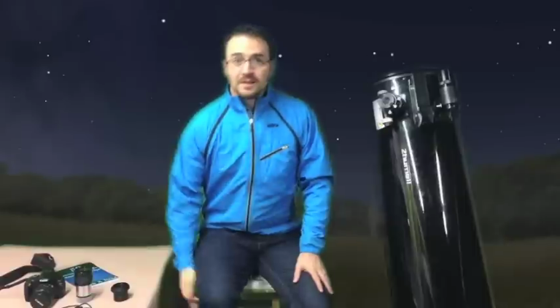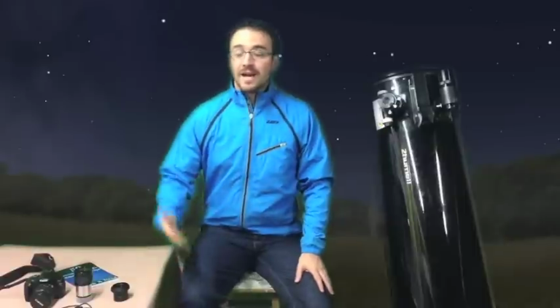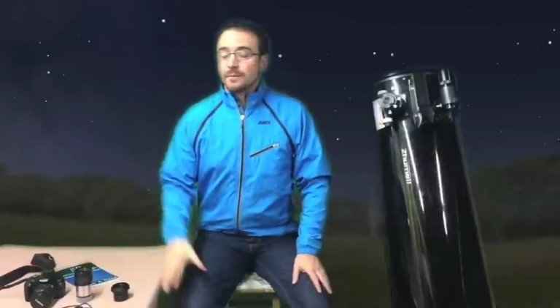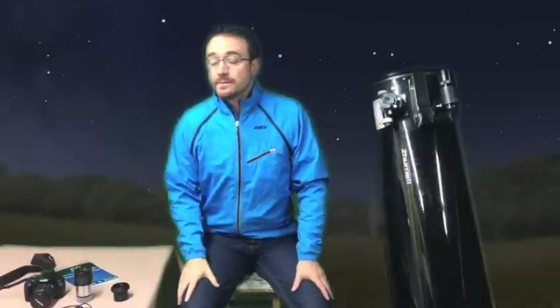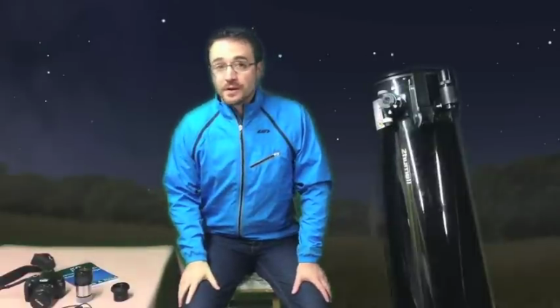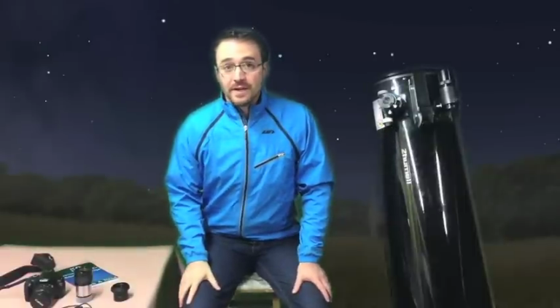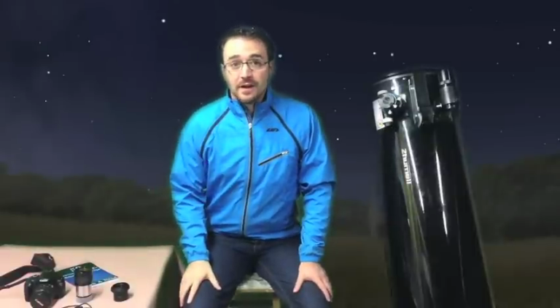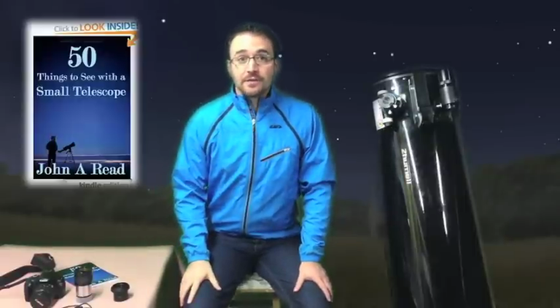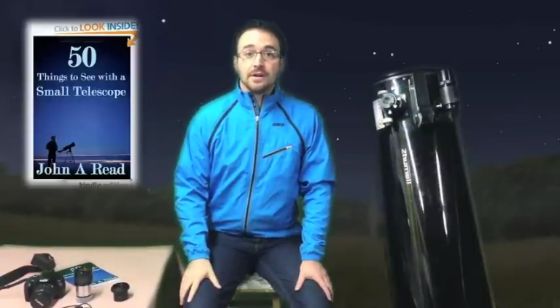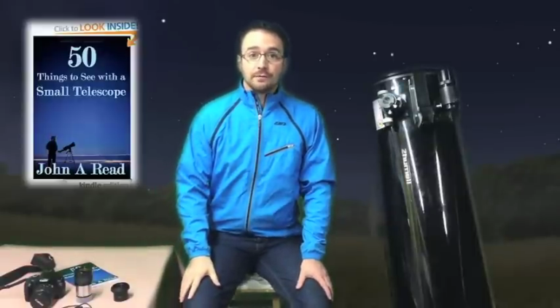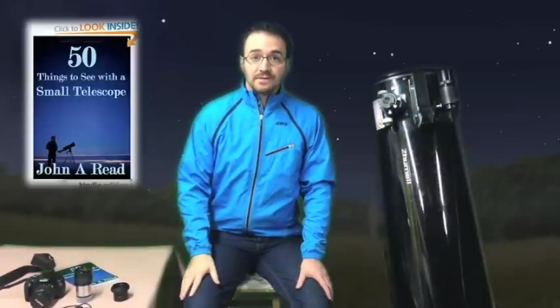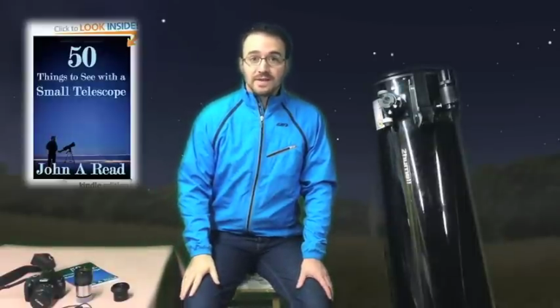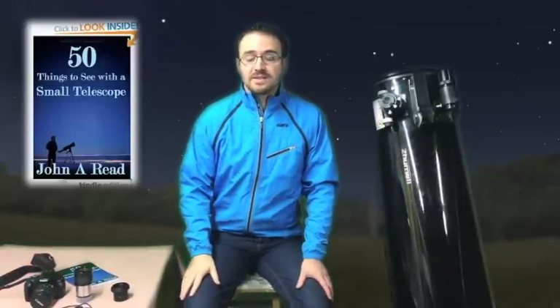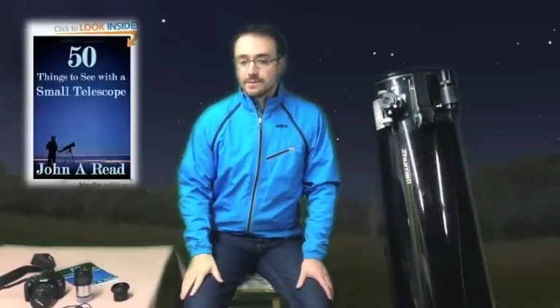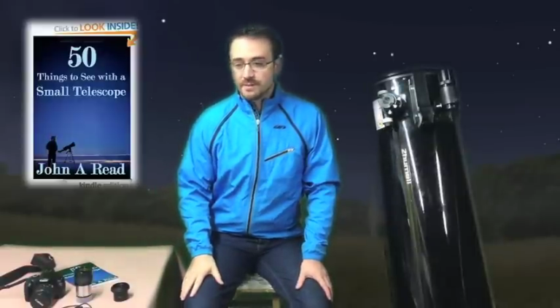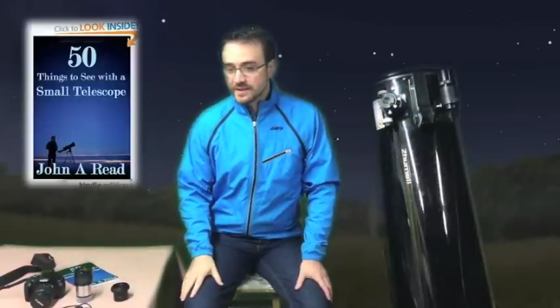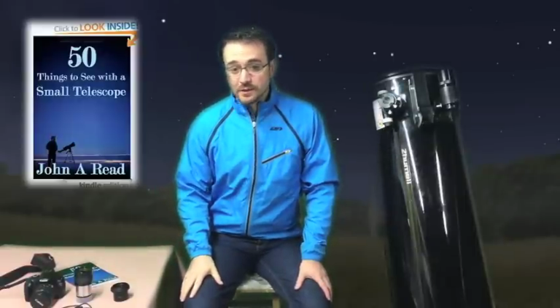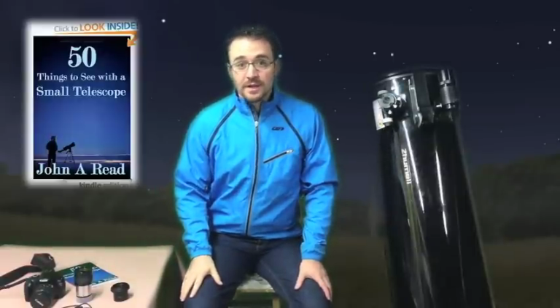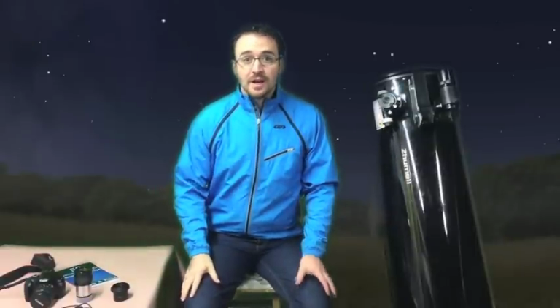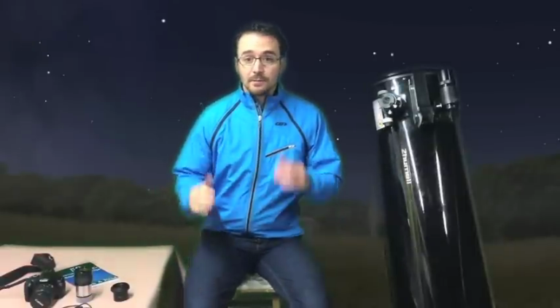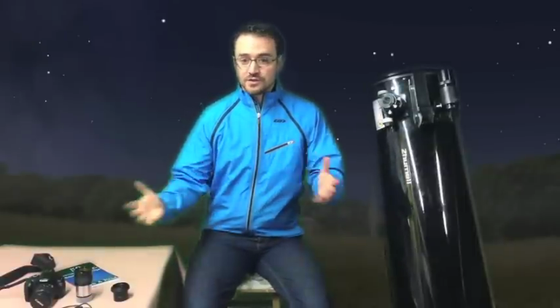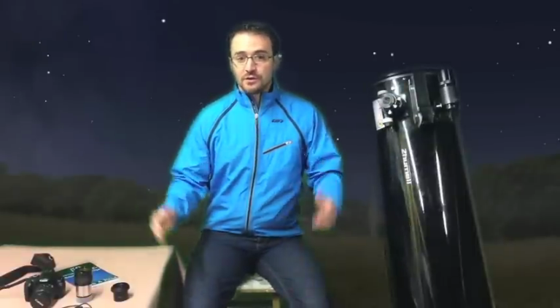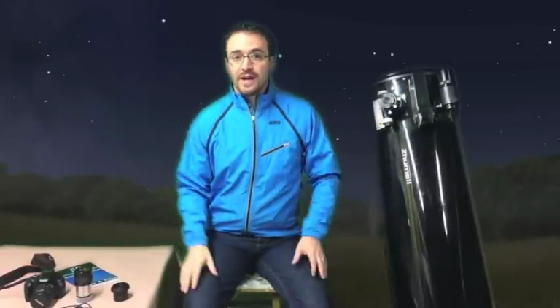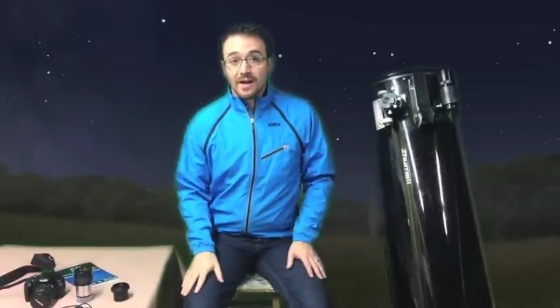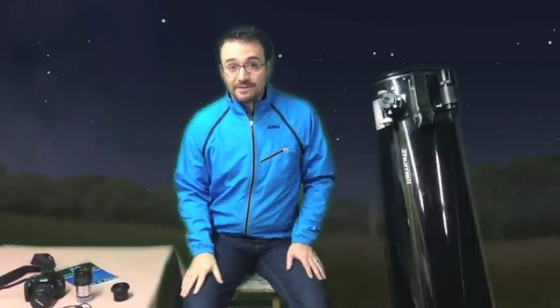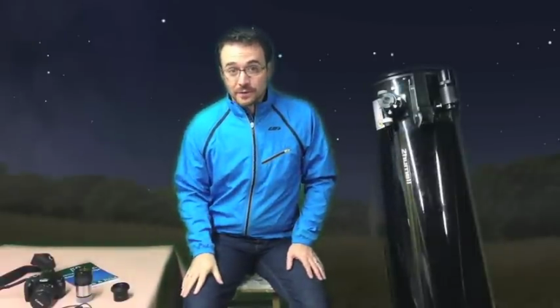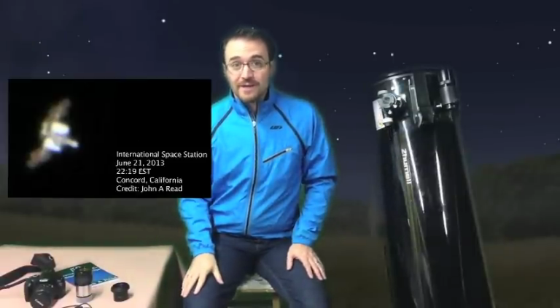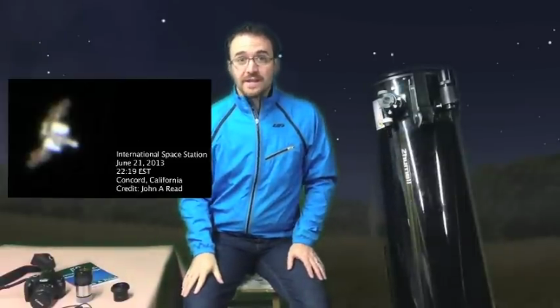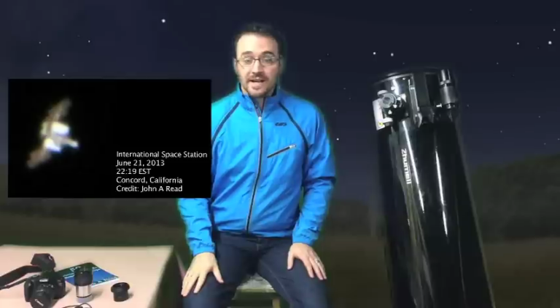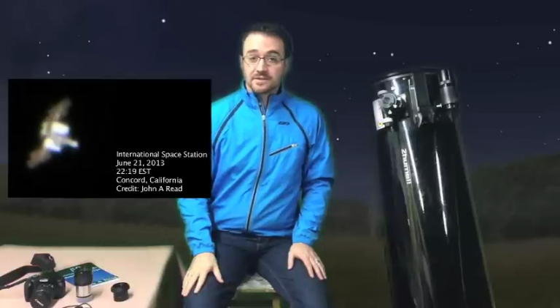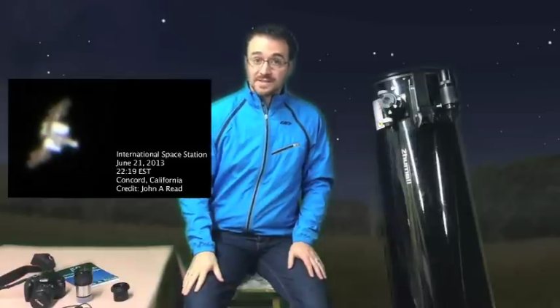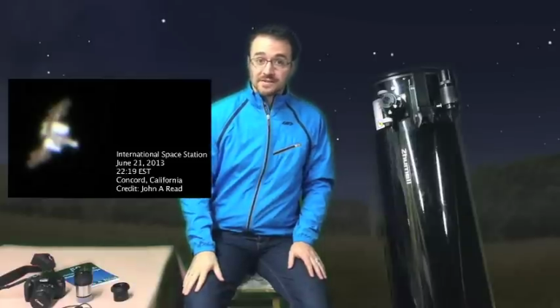Hi, my name is John Reed, author of 50 Things to See with a Small Telescope. I'm going to show you how I photograph the International Space Station.